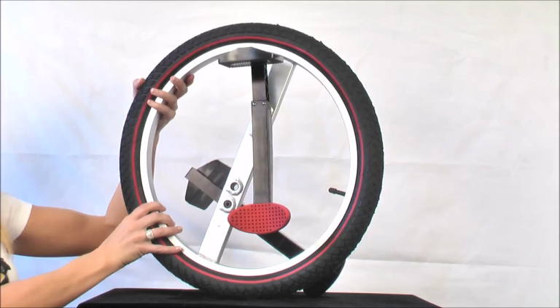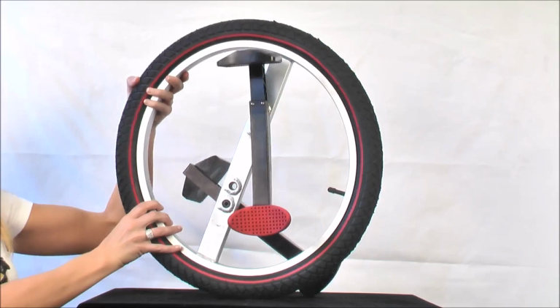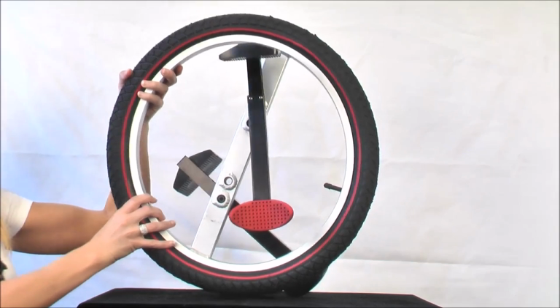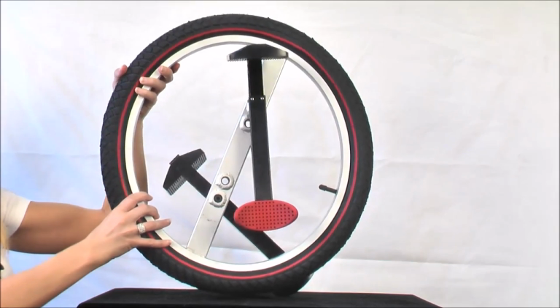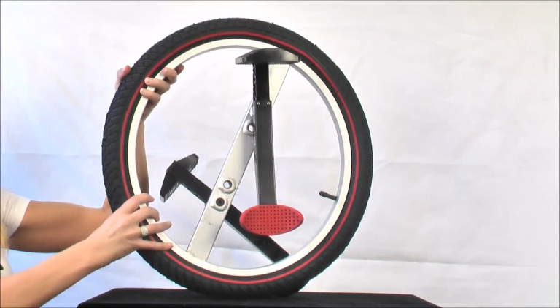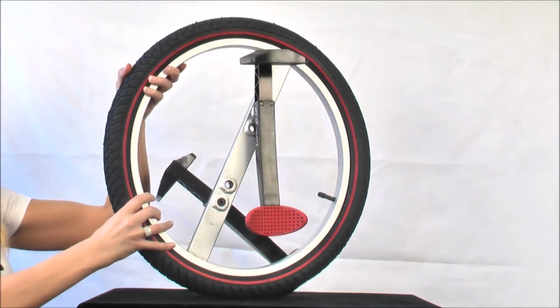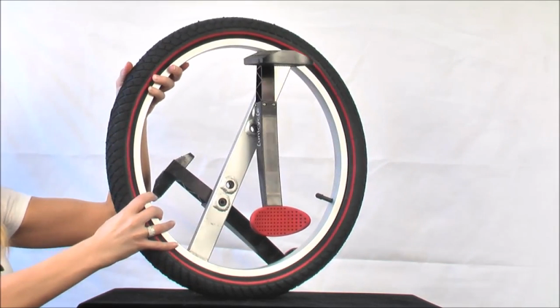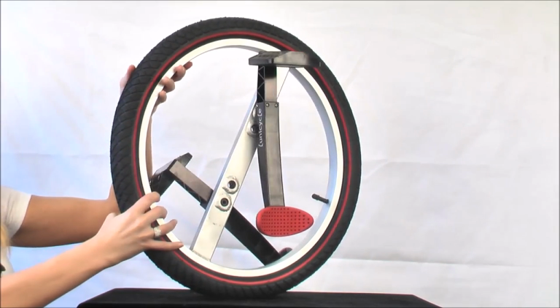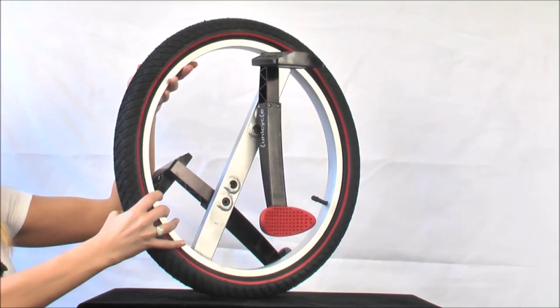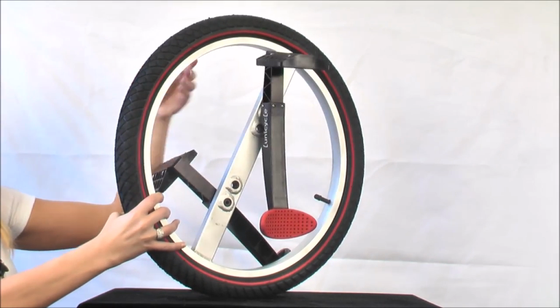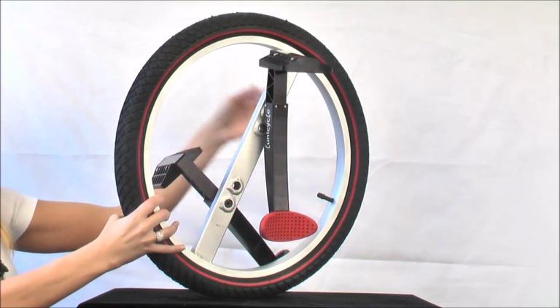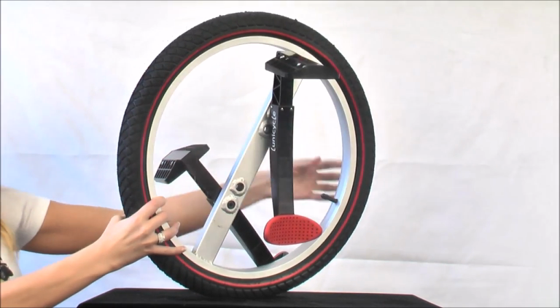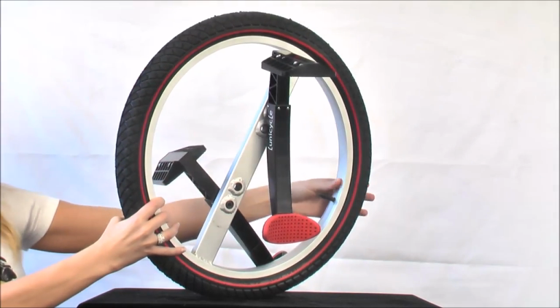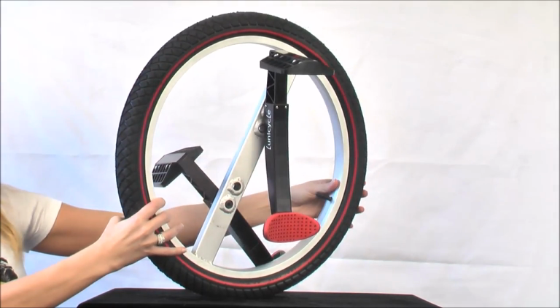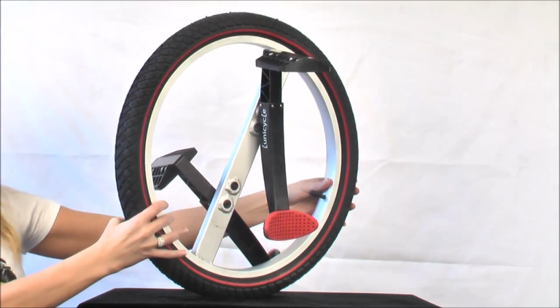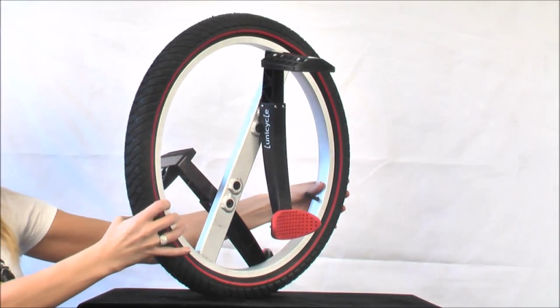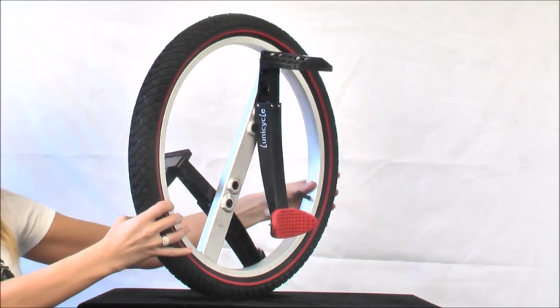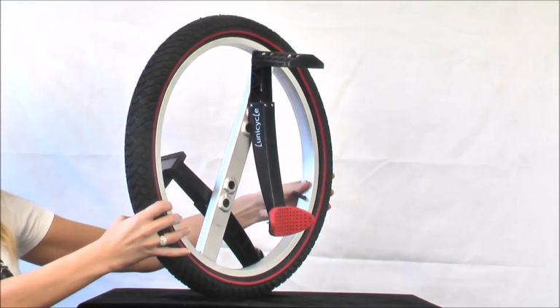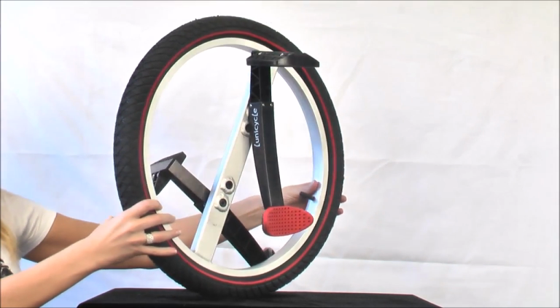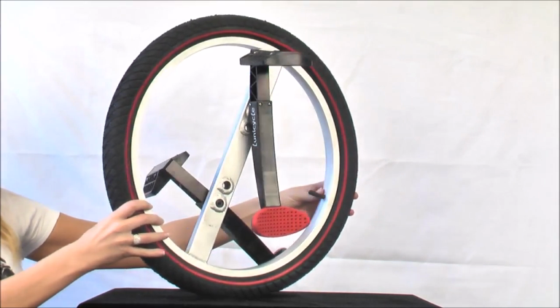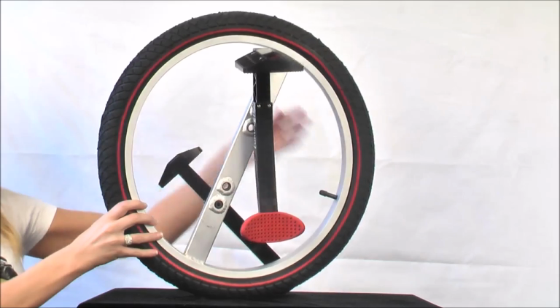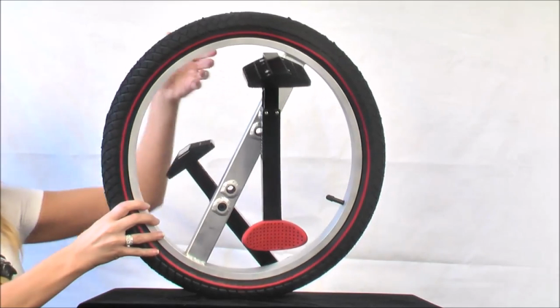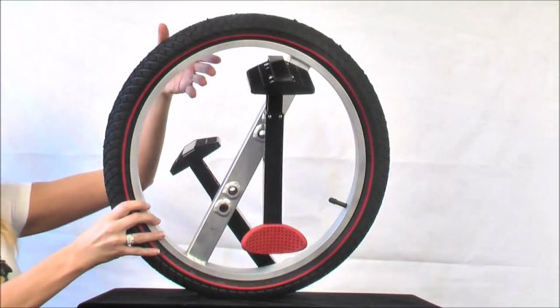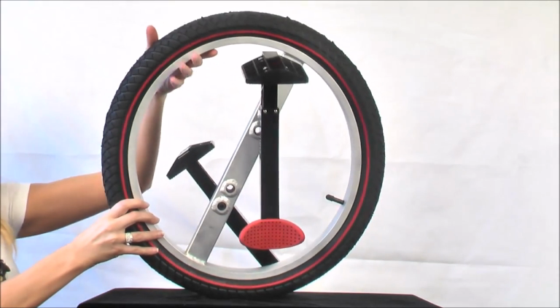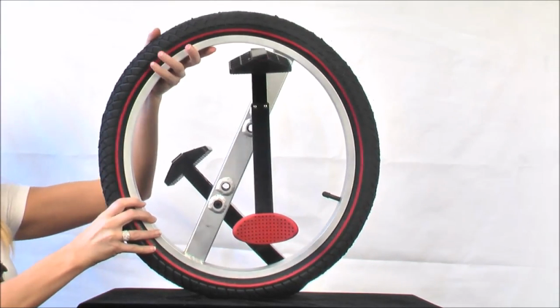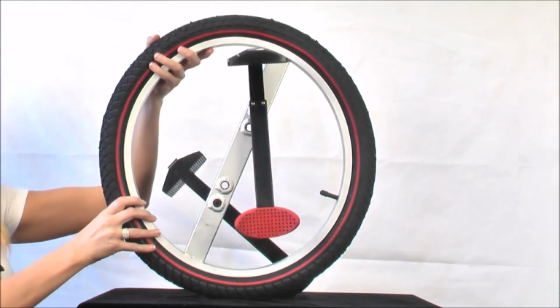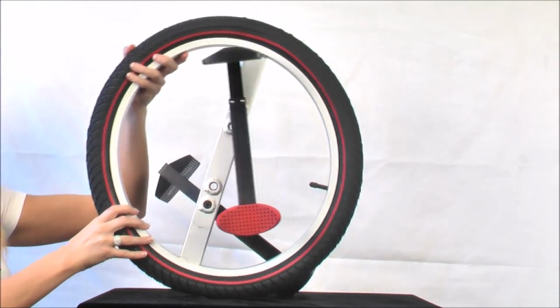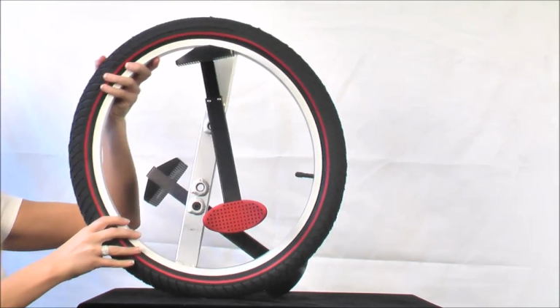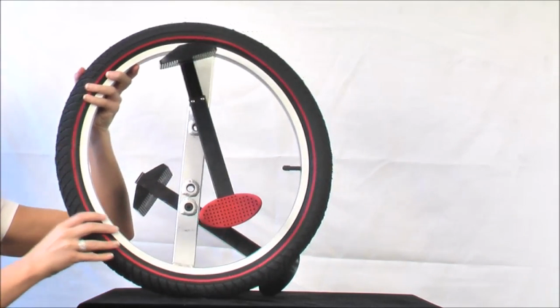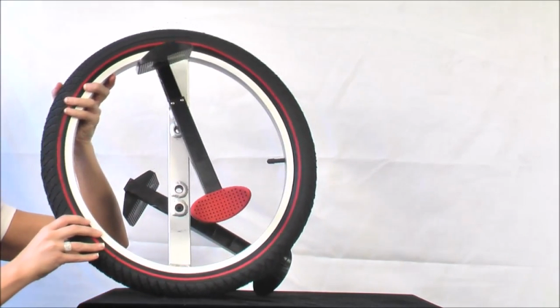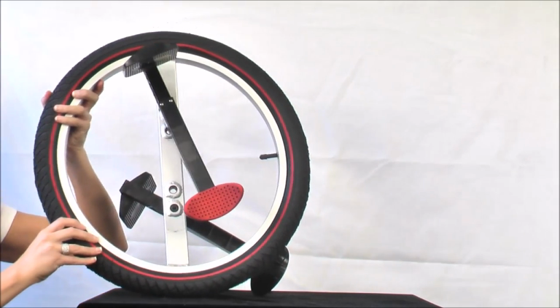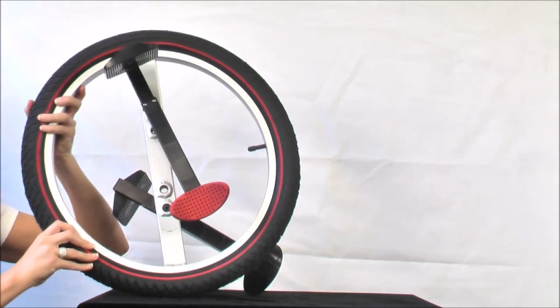Now notice the leg supports on each side. These constantly stabilize the rider's legs, allowing them to steer and balance more easily.